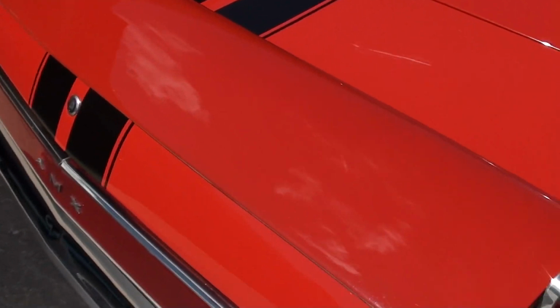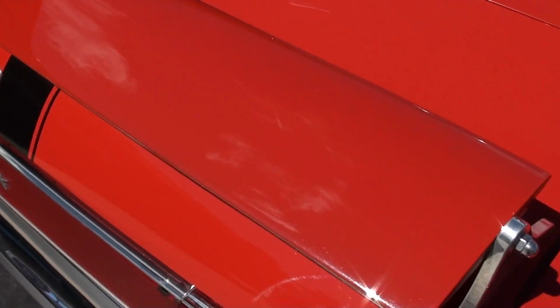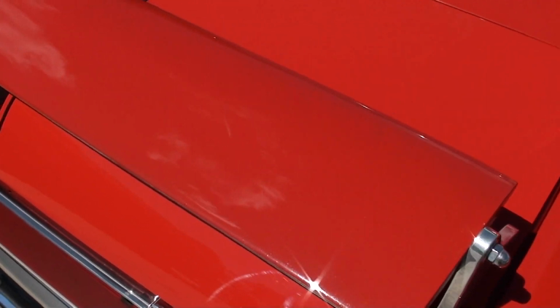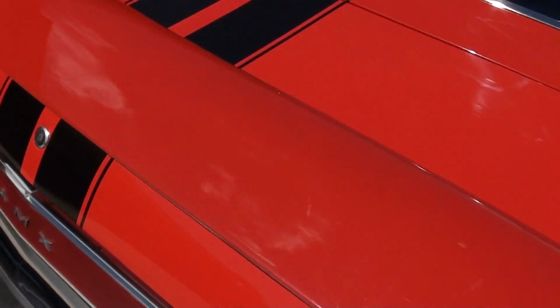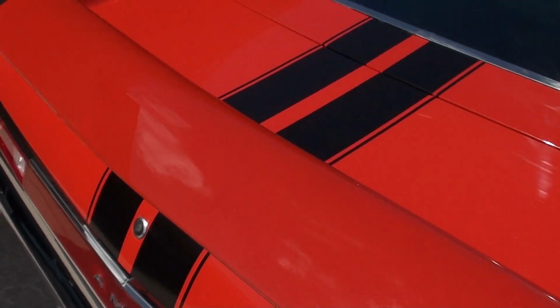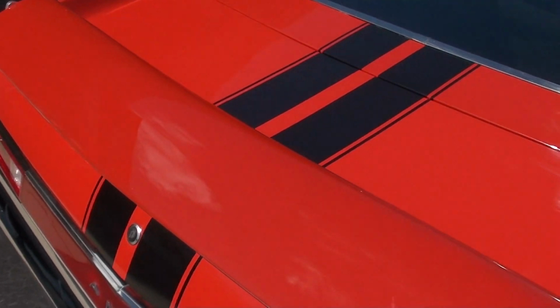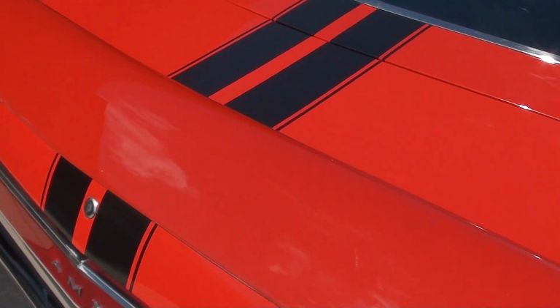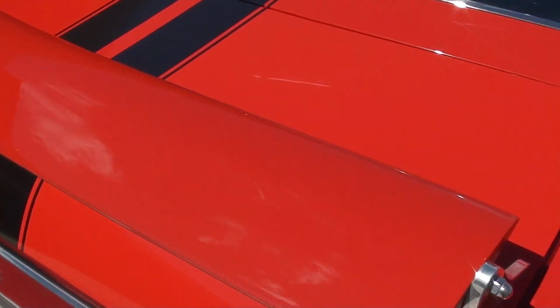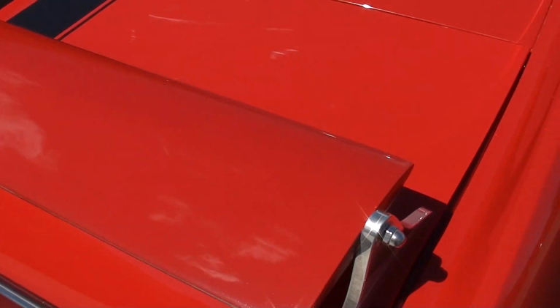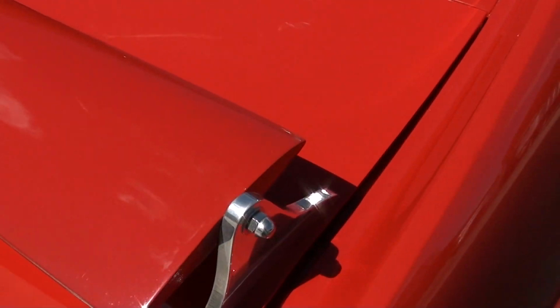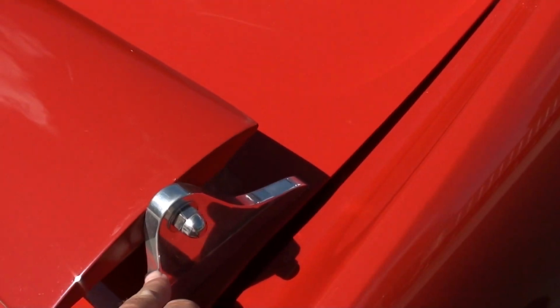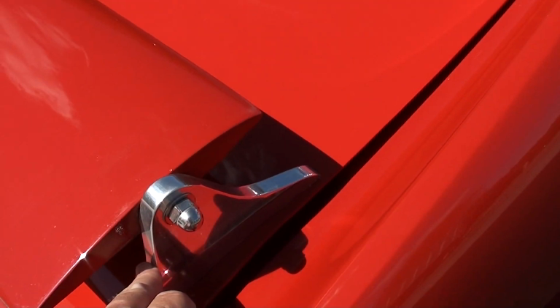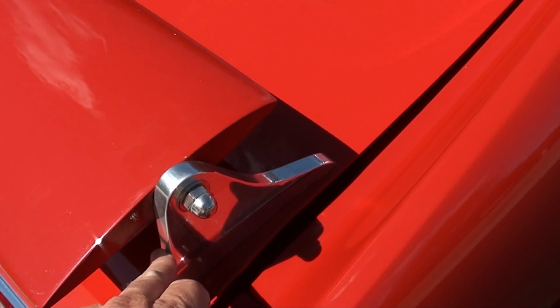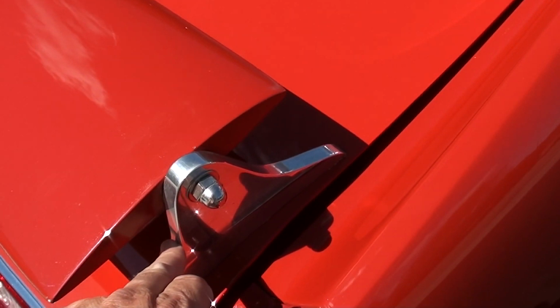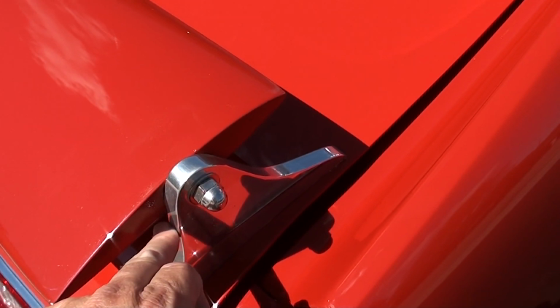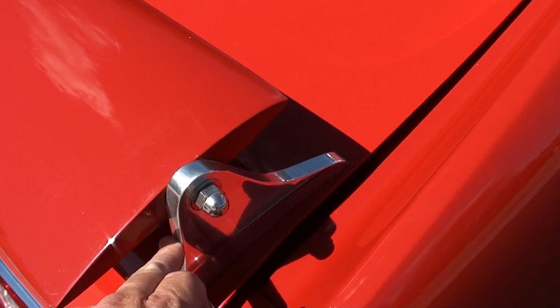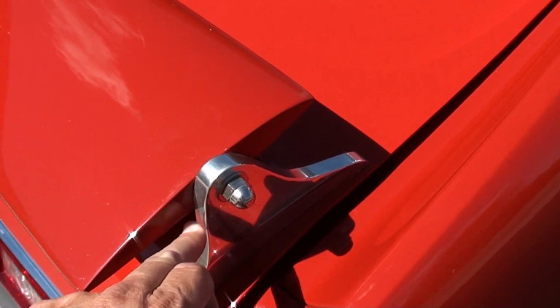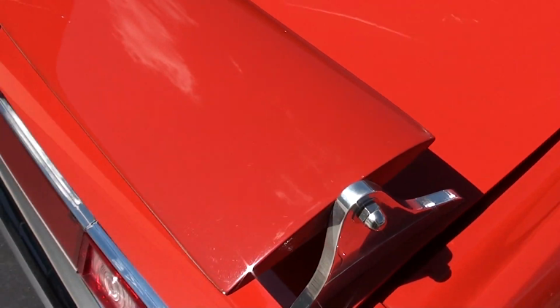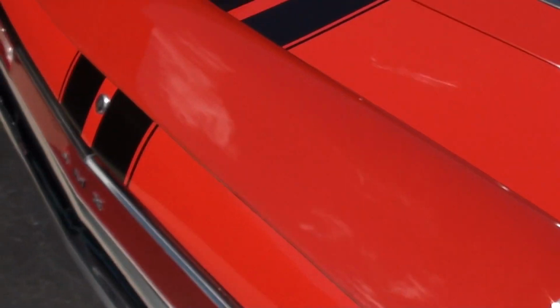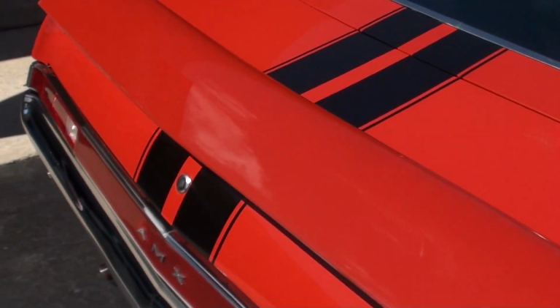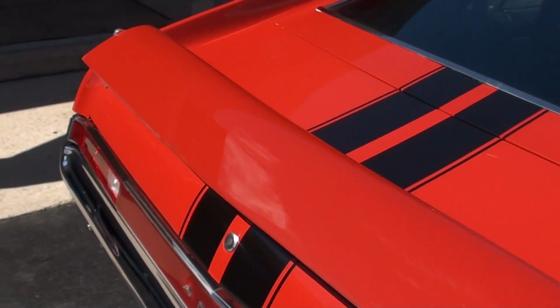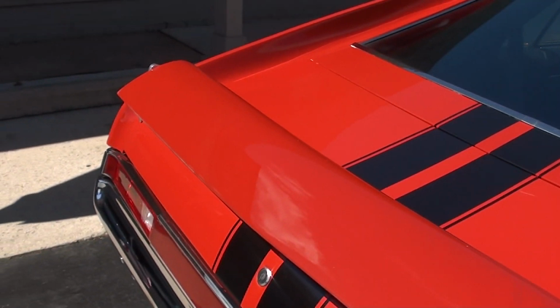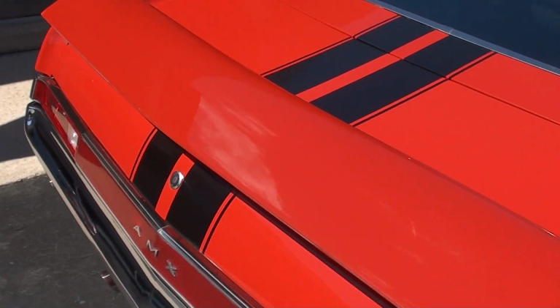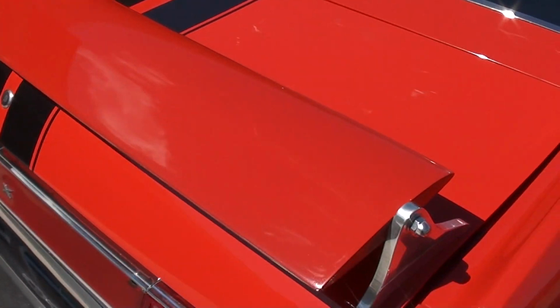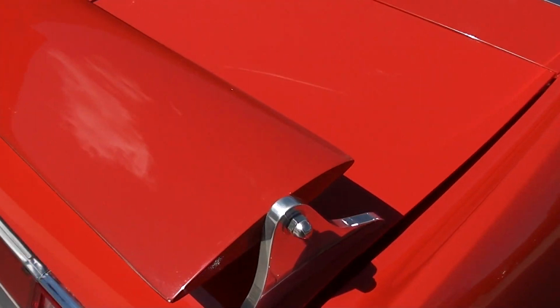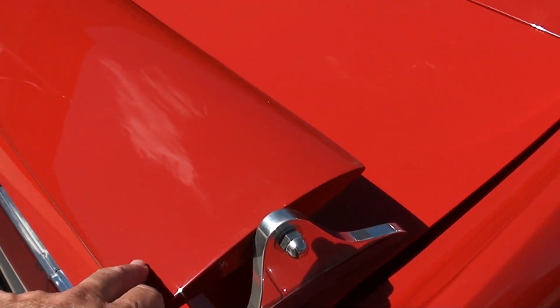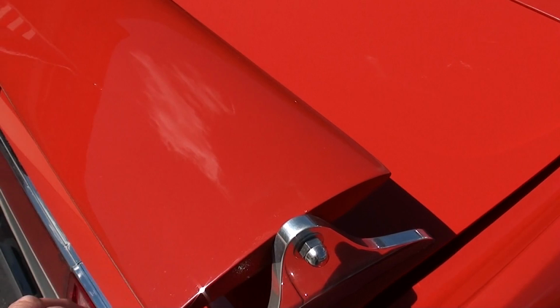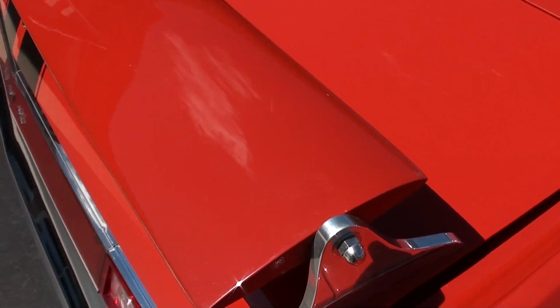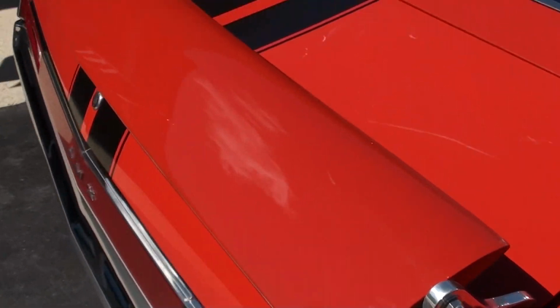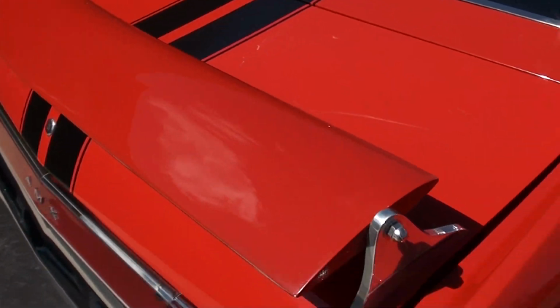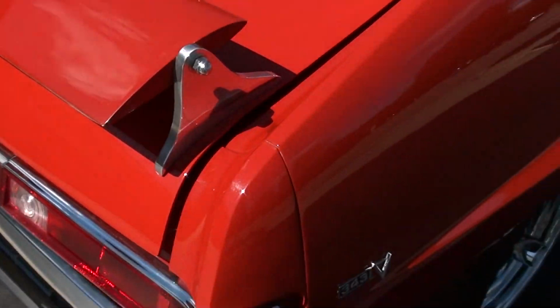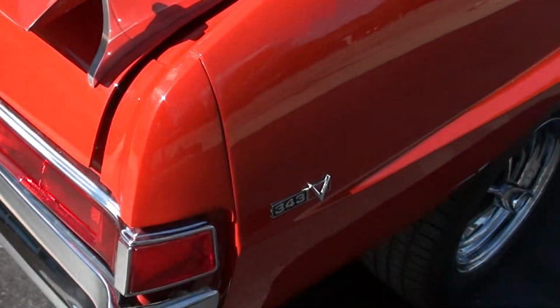I have never seen this — this is a factory spoiler for this car. He made these because they were known to break, but I have found photos of two other cars with that. I've never seen a factory rear spoiler like this.